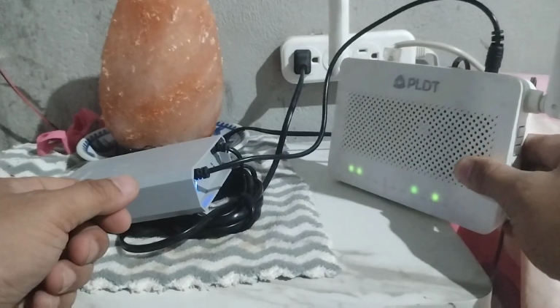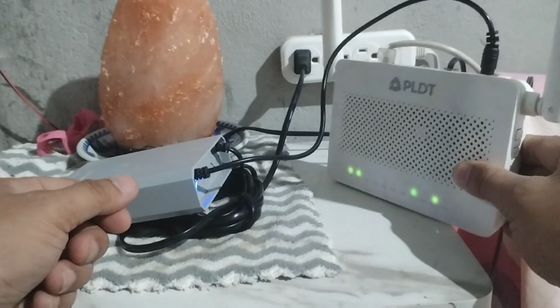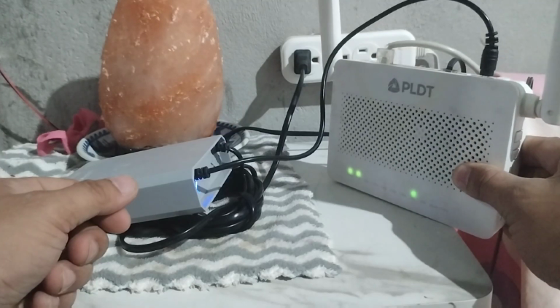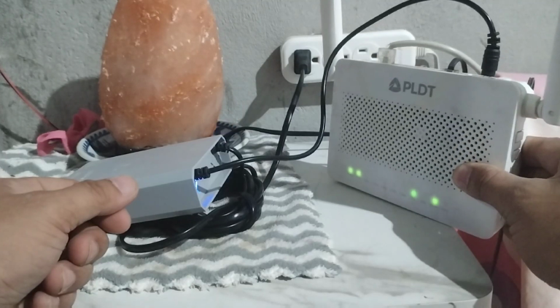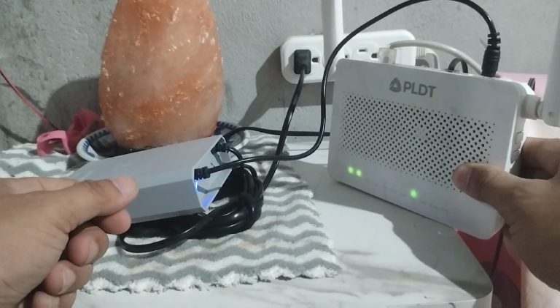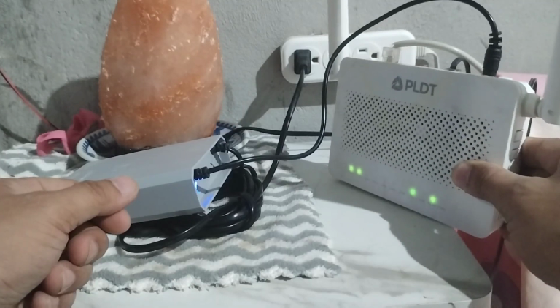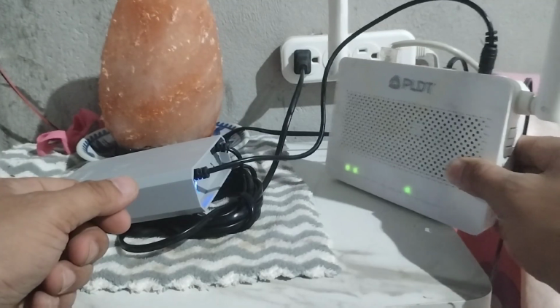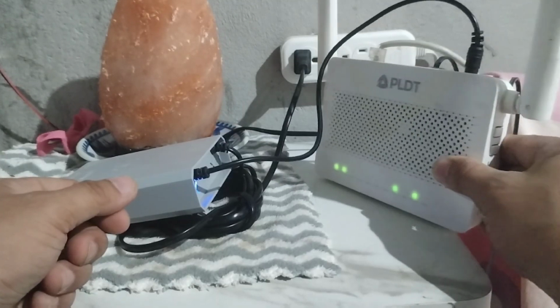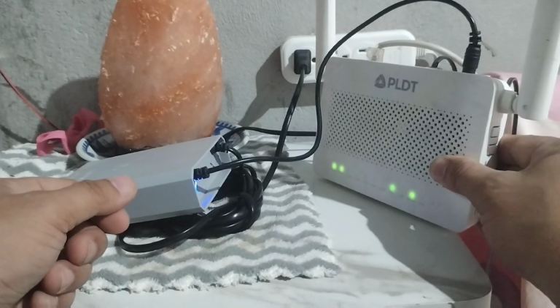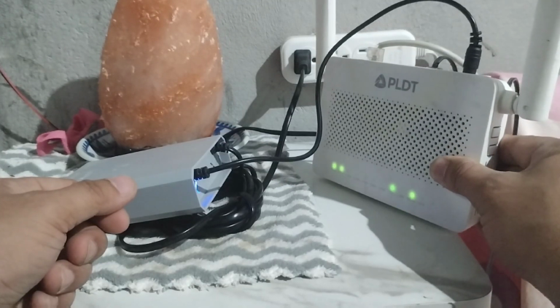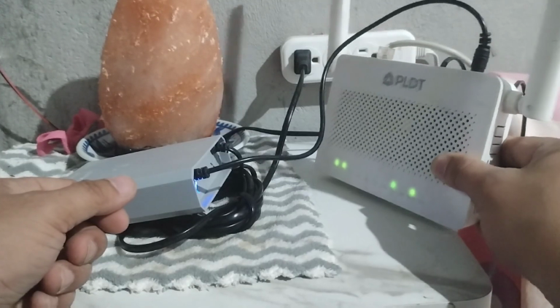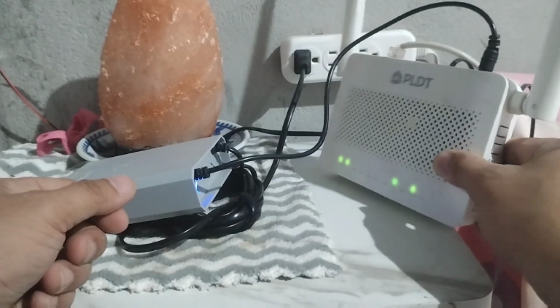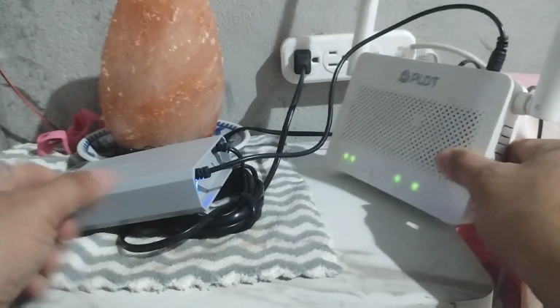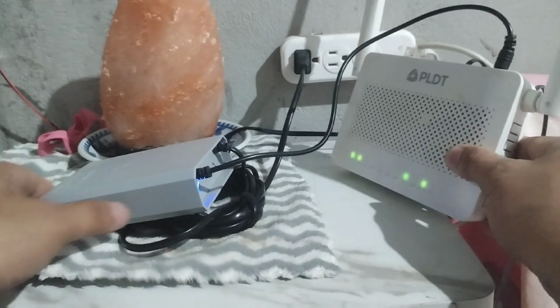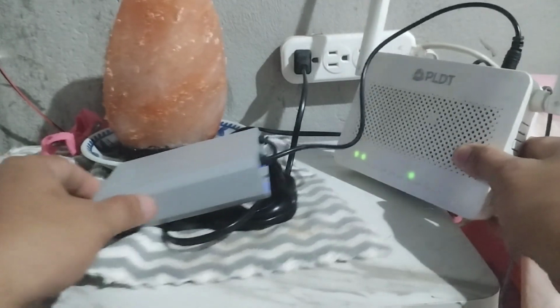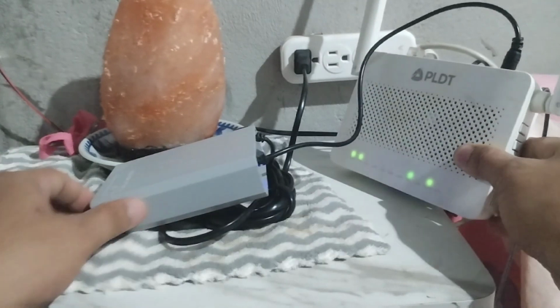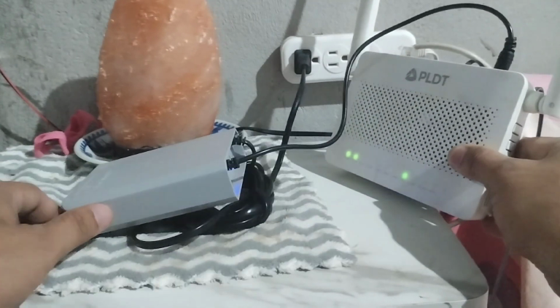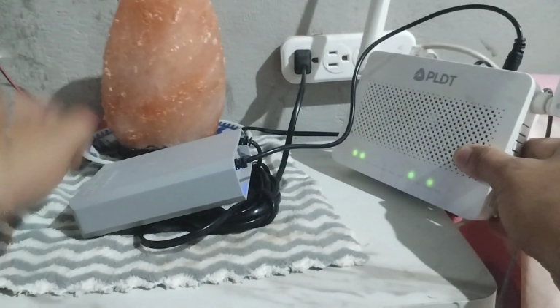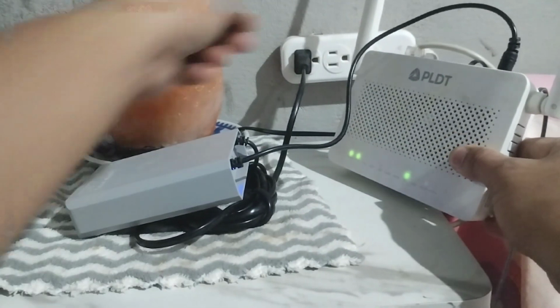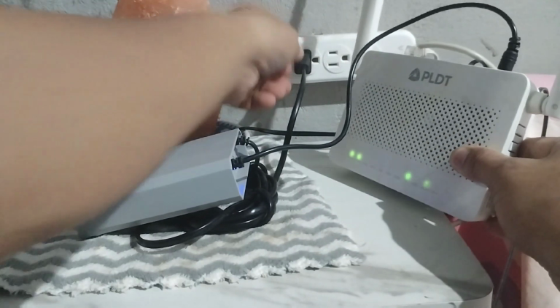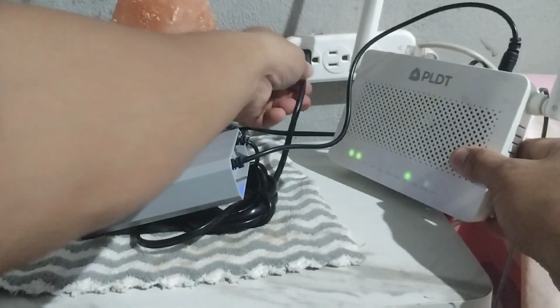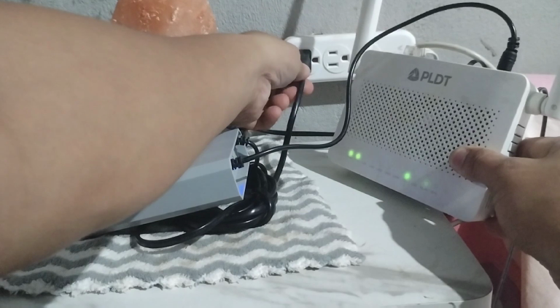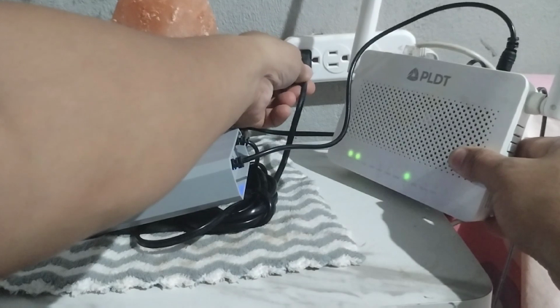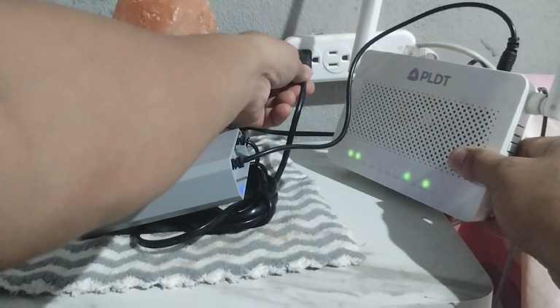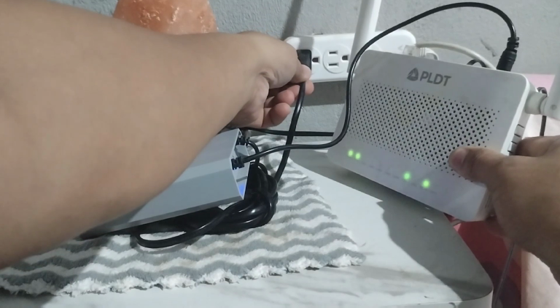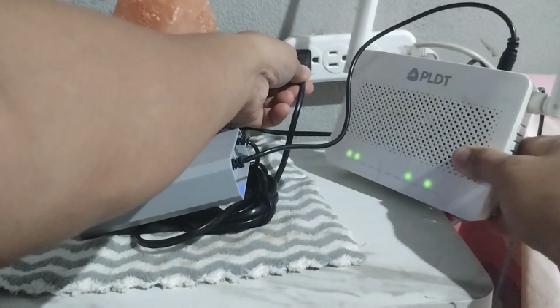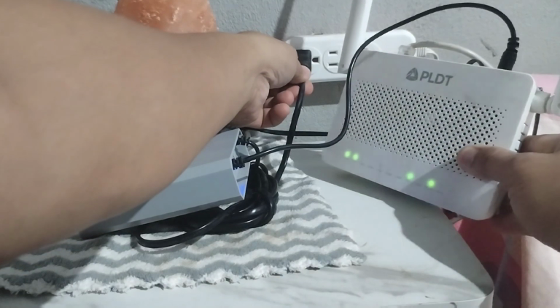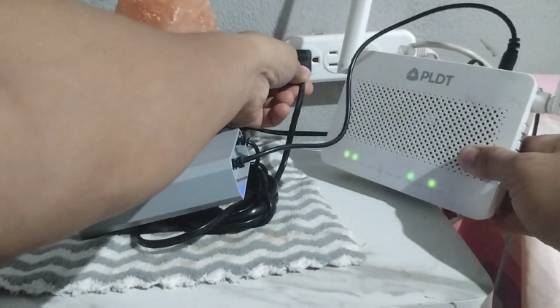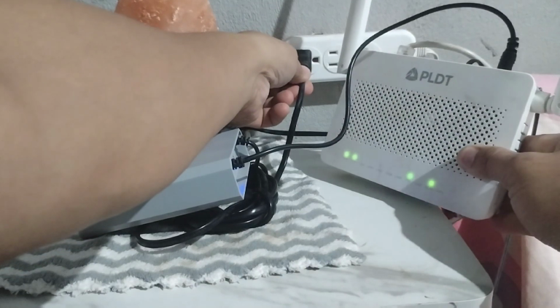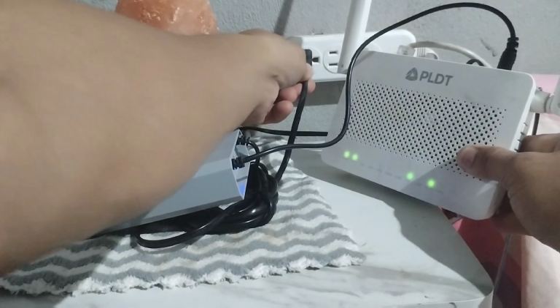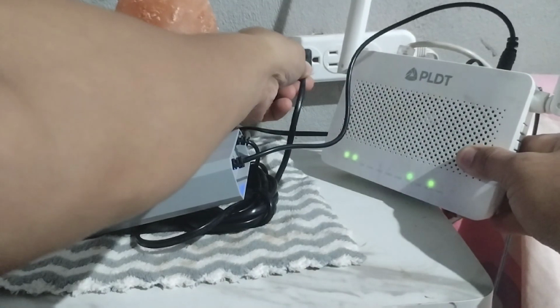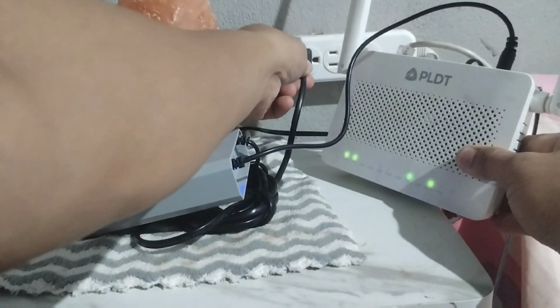Let's turn on the Wi-Fi — now it's fully on. Let me simulate in case there's a power interruption or sudden brownout.